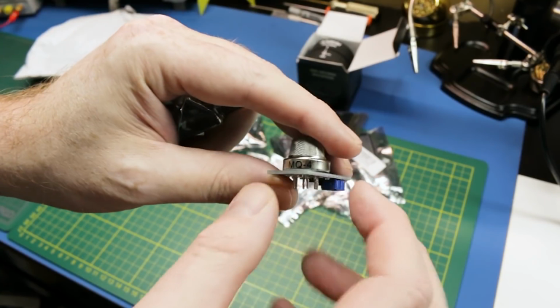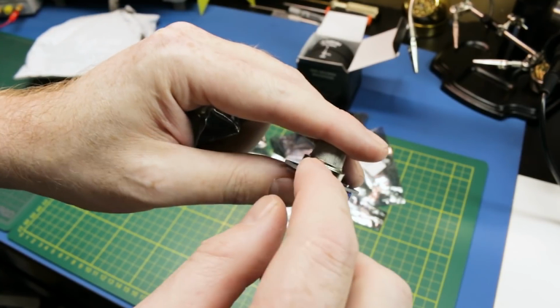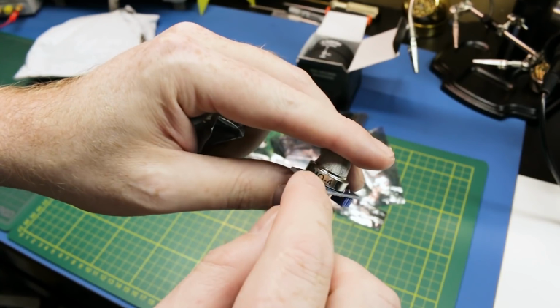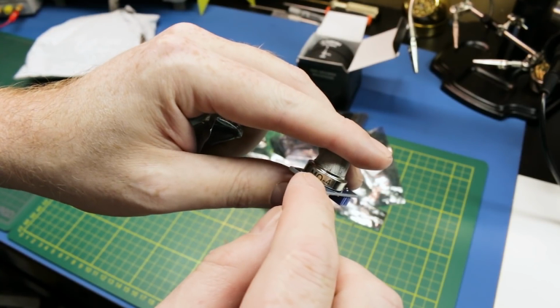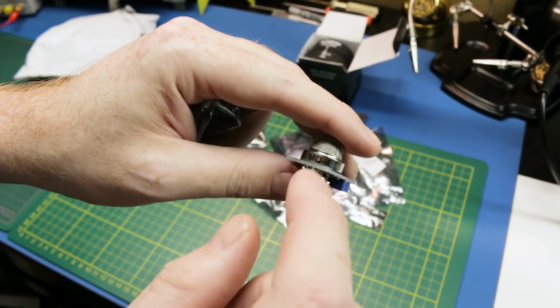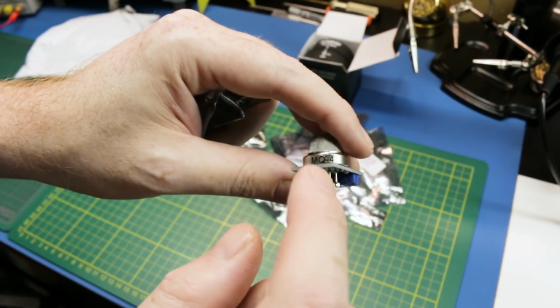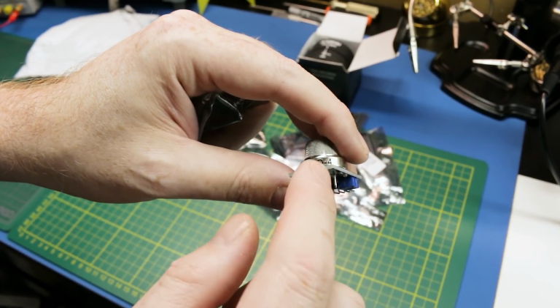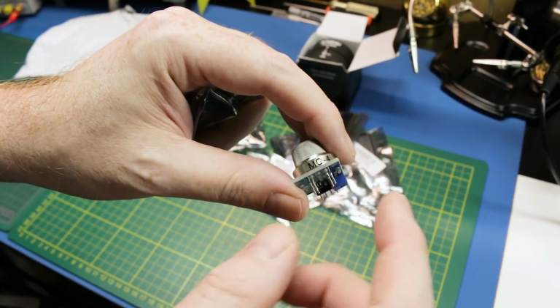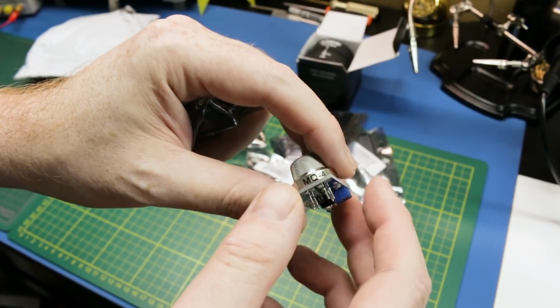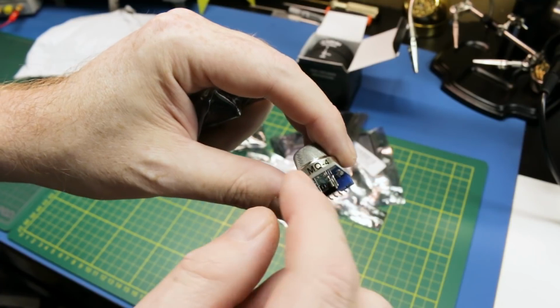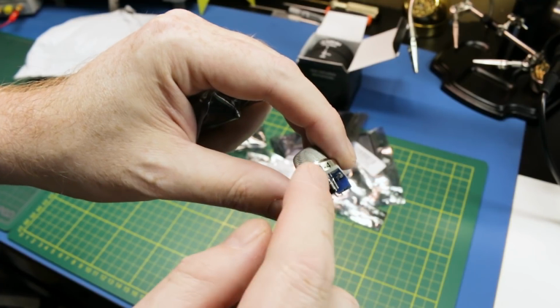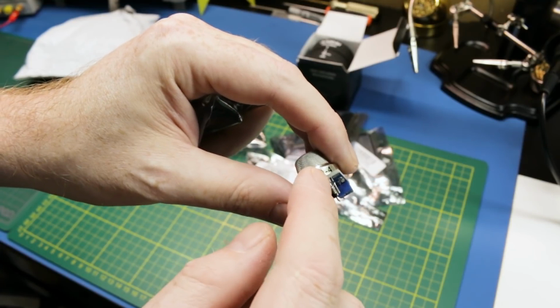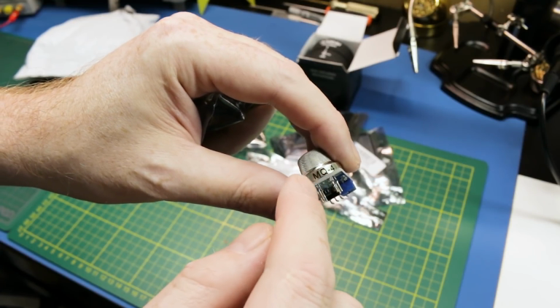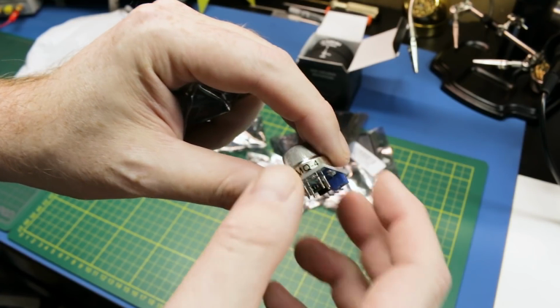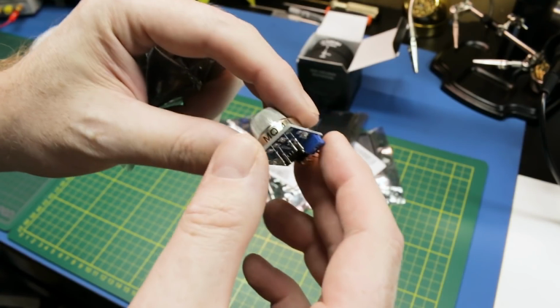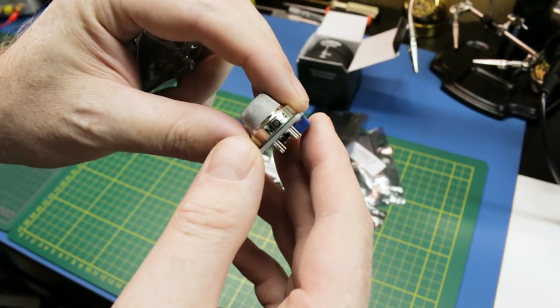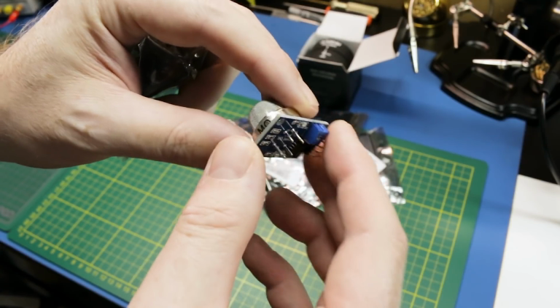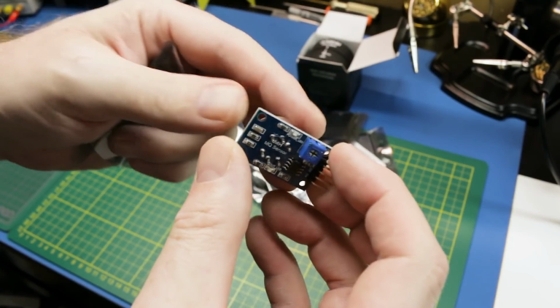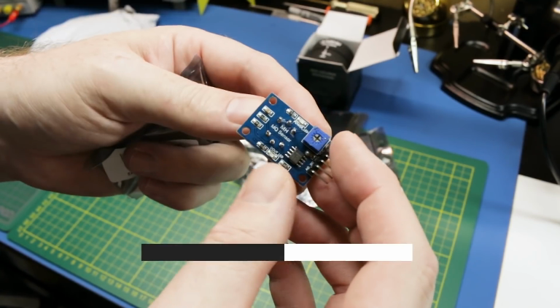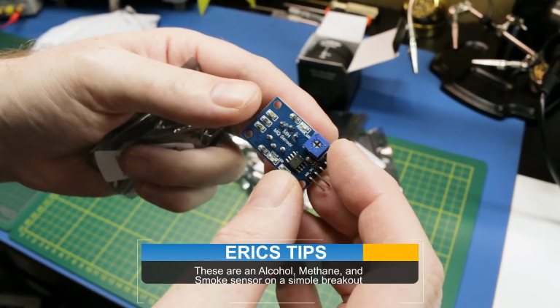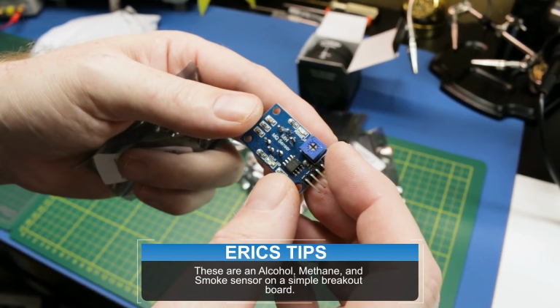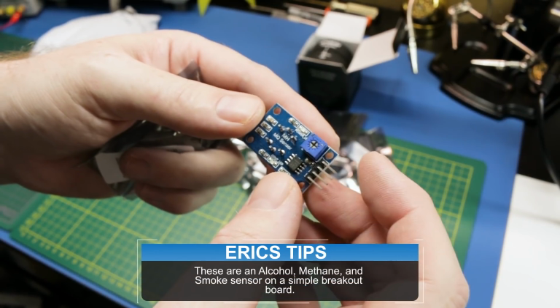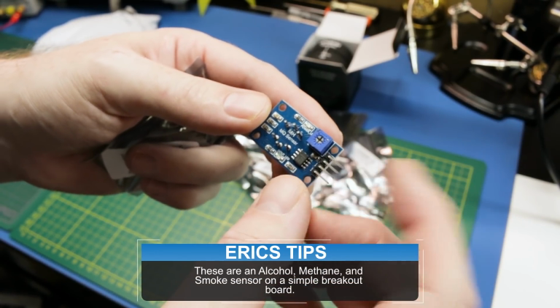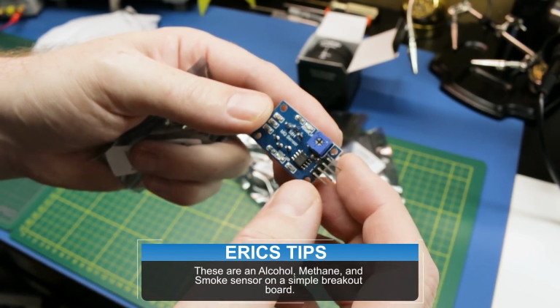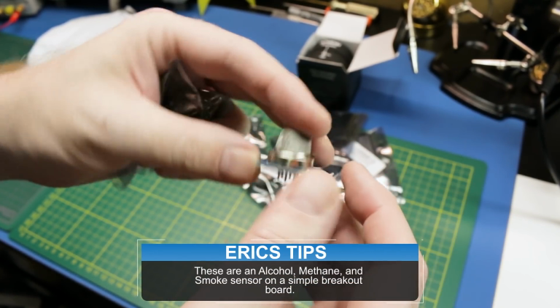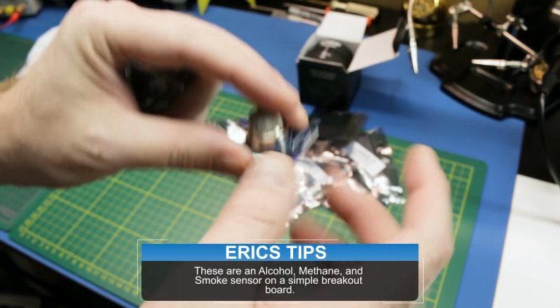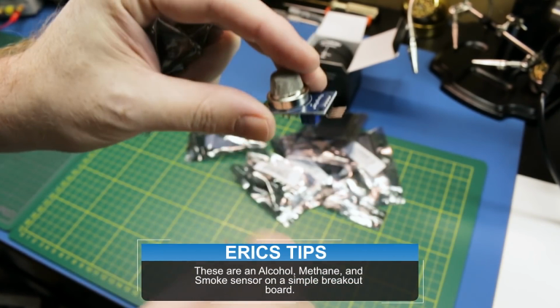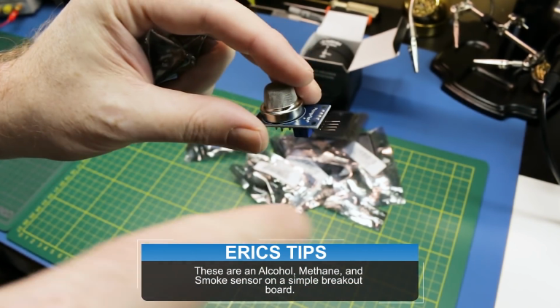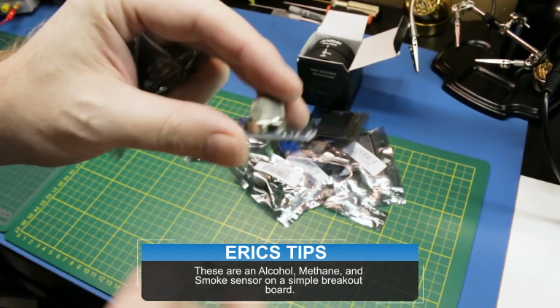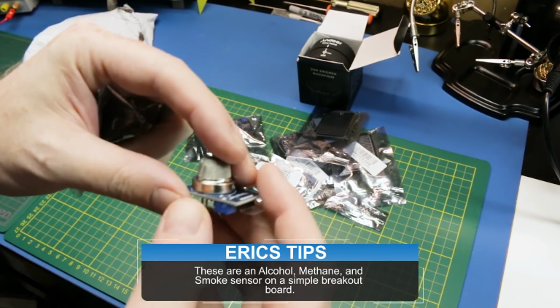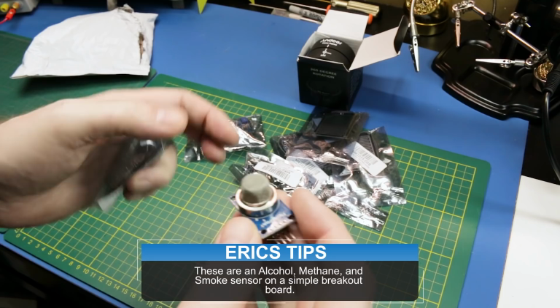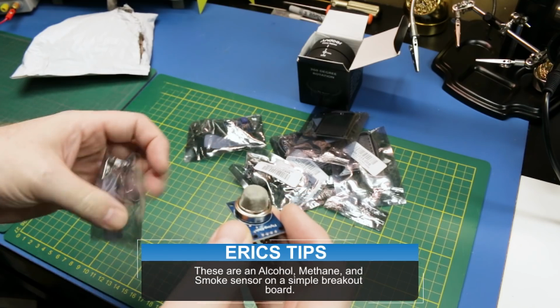Oh, this is actually MQ4. So the MQ3 is an alcohol sensor, and this one I'm guessing is probably alcohol and something else. But I'll just throw it up here so you guys can see it.